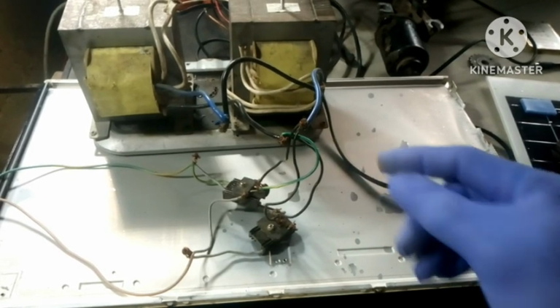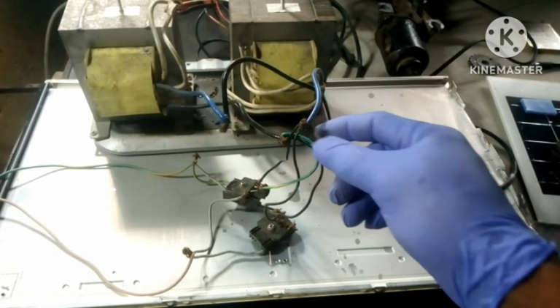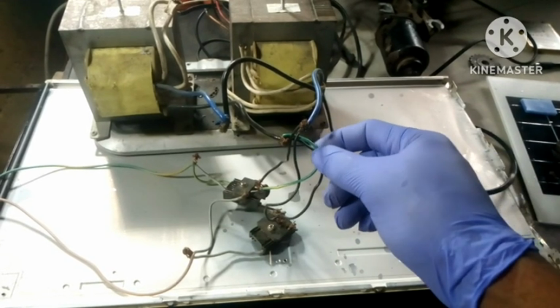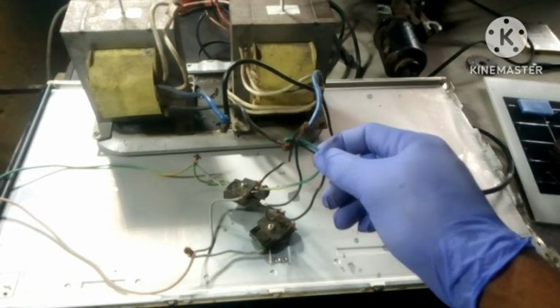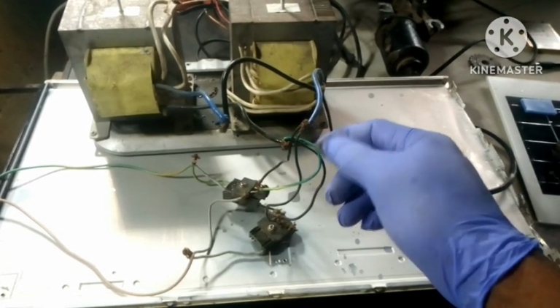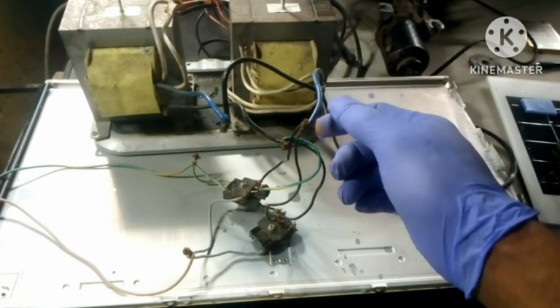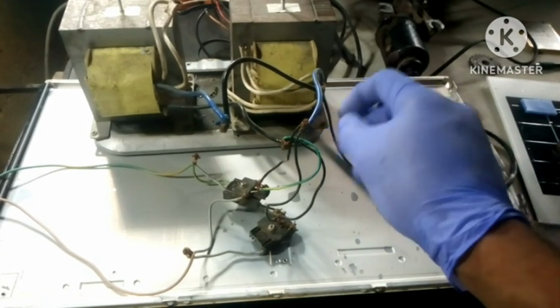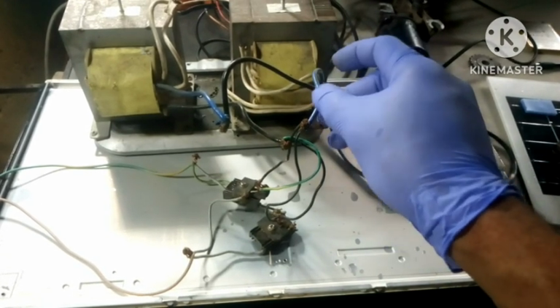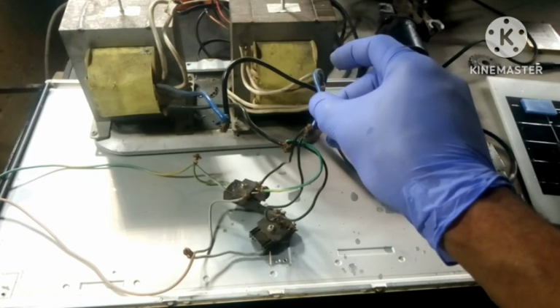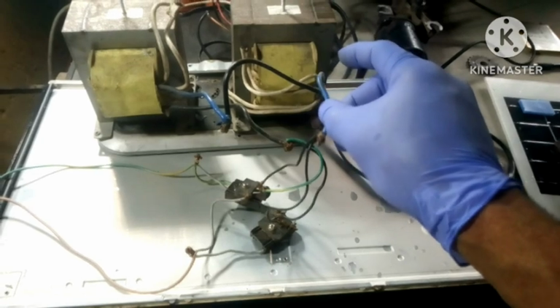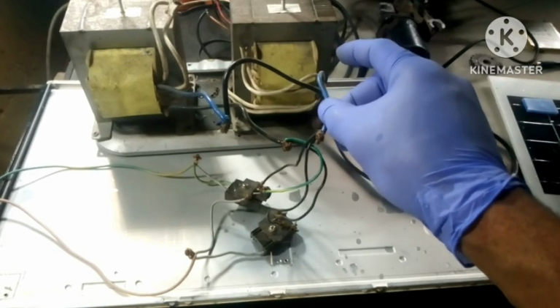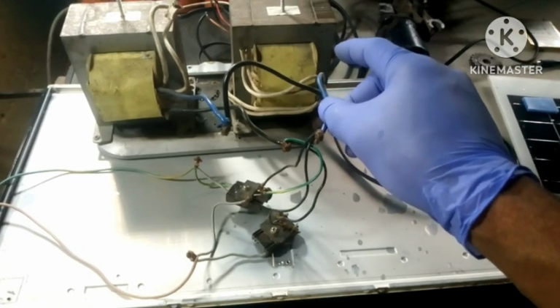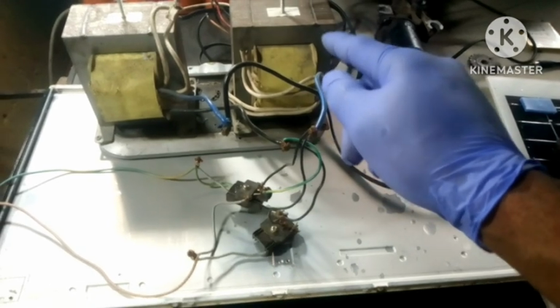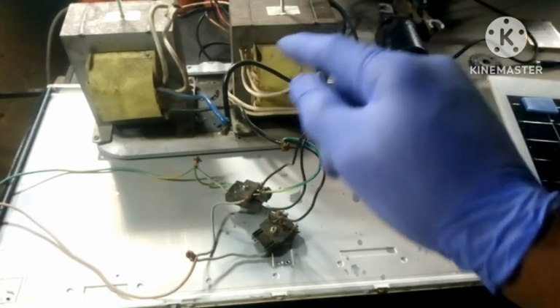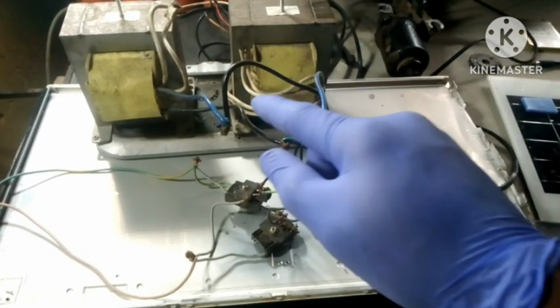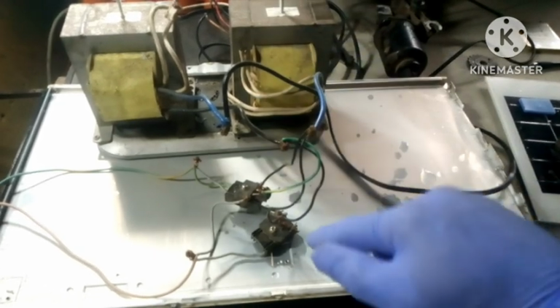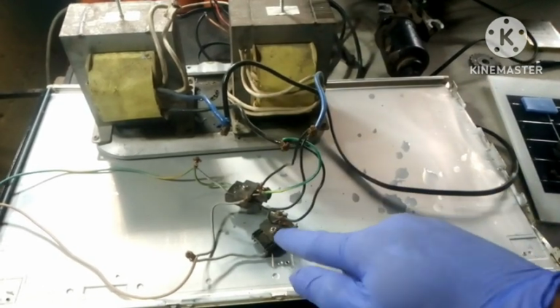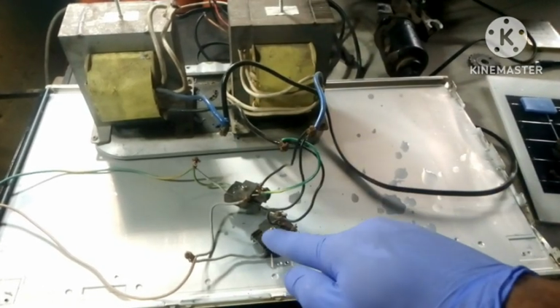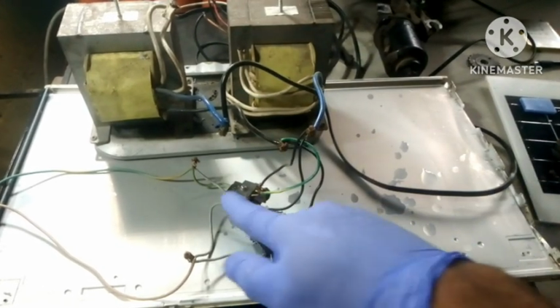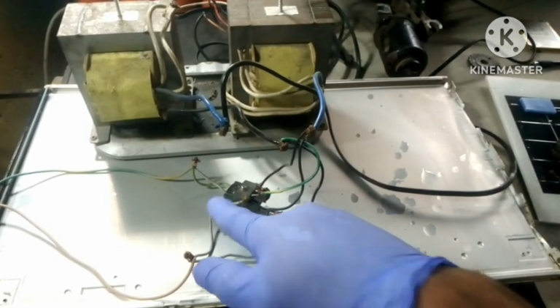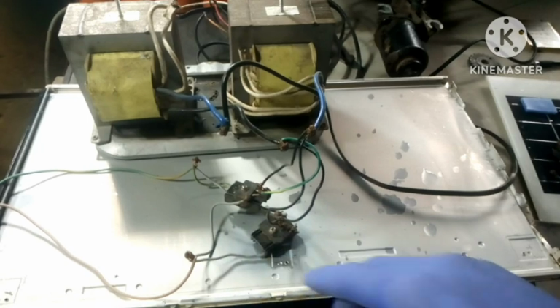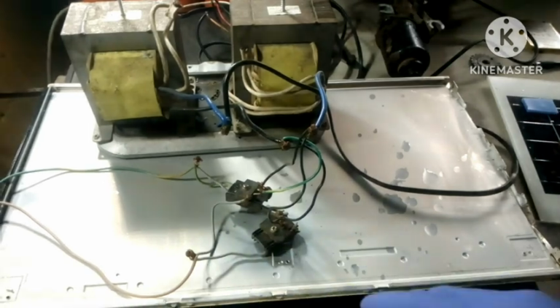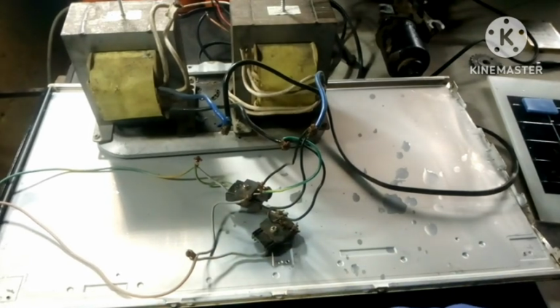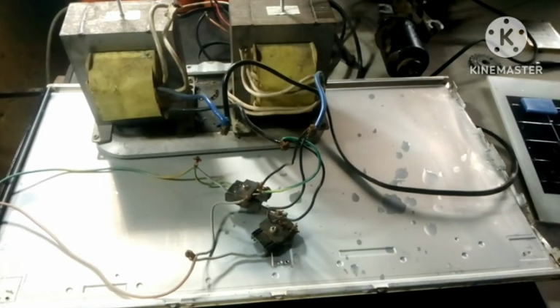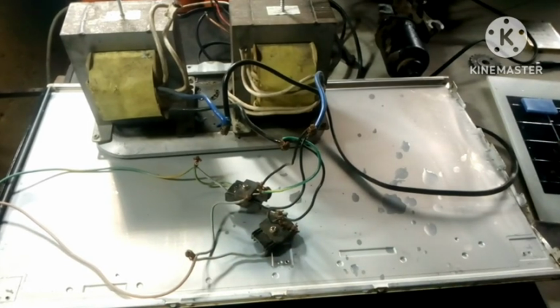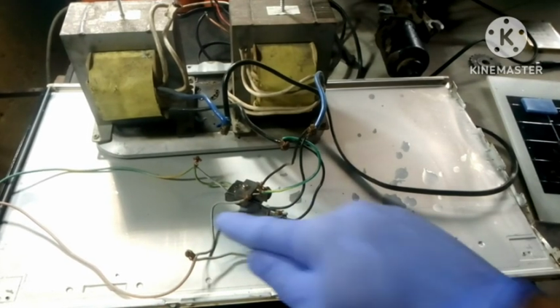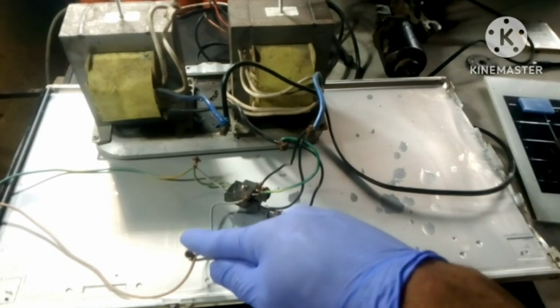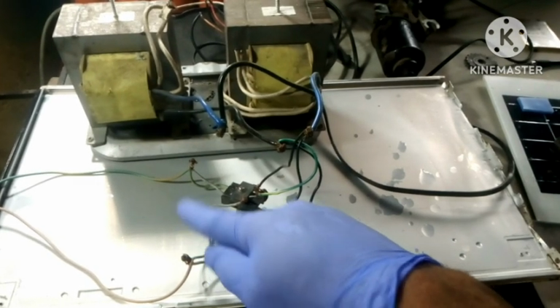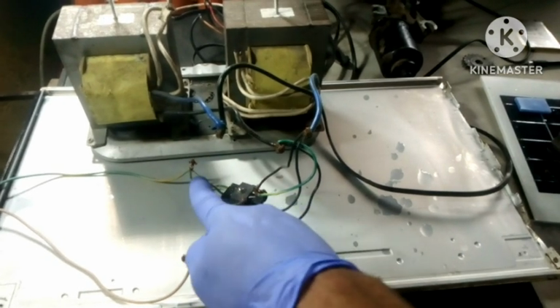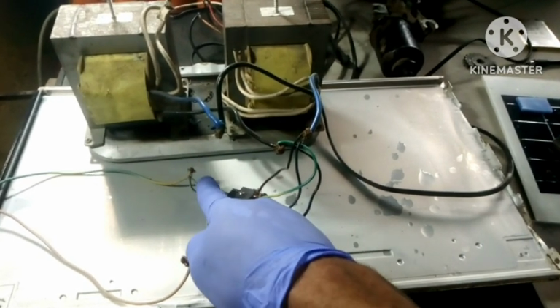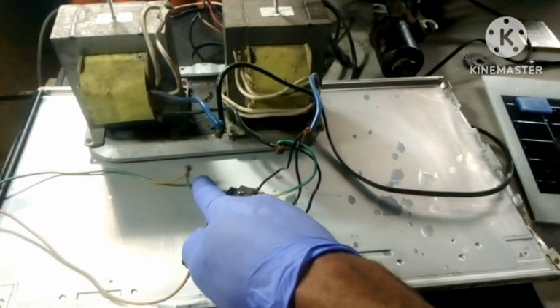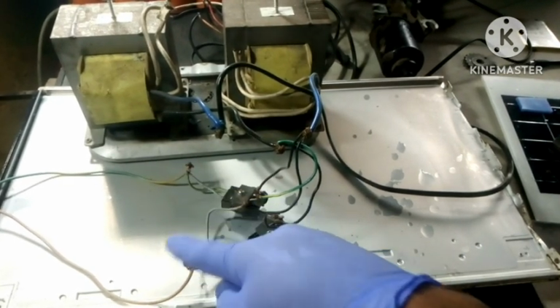For the project we're going to need a power supply. This is a 24 volt and 15 amp power supply. If you don't have one of these, you can always go with a 12 volt lead acid battery. So this is what we're going to use for the project.